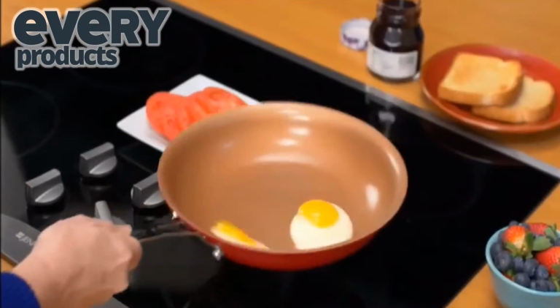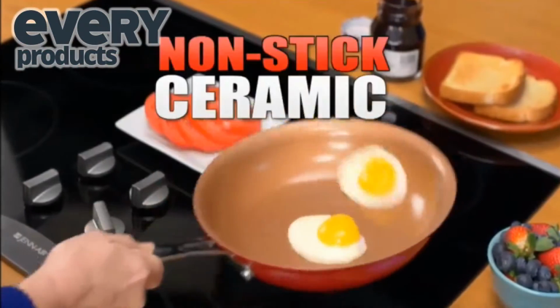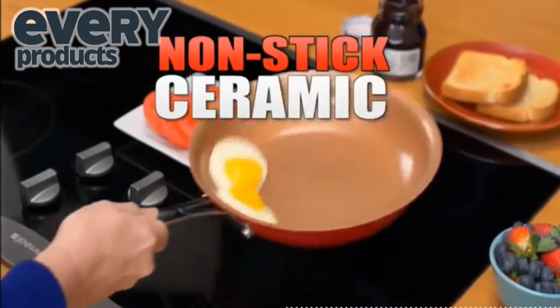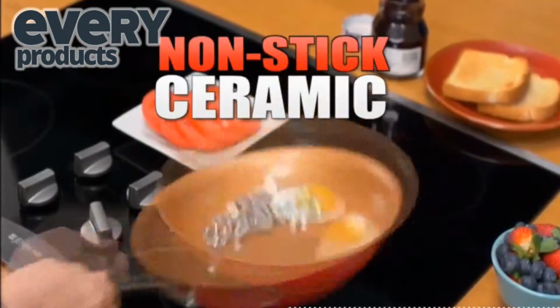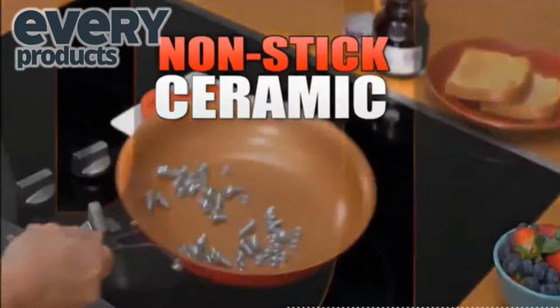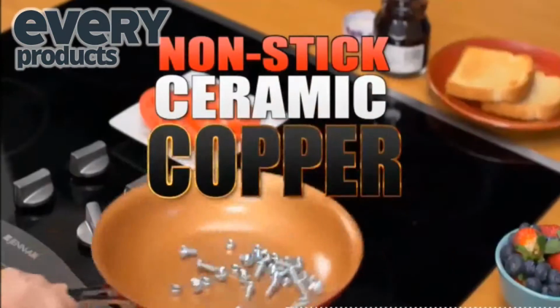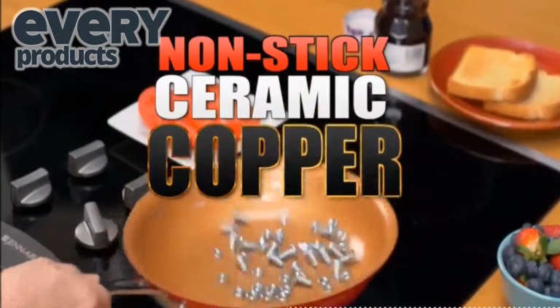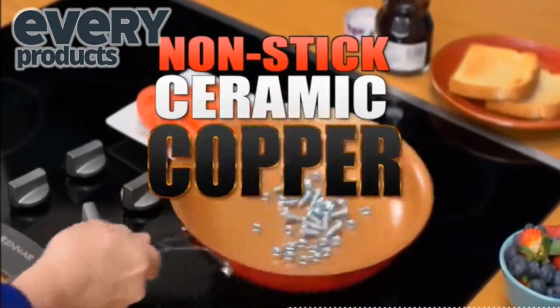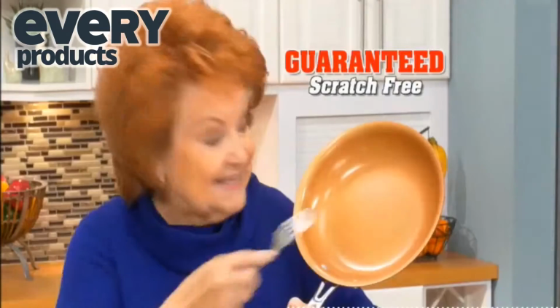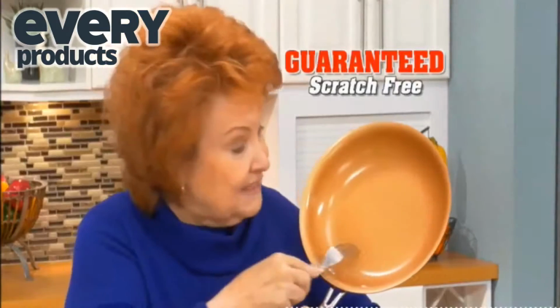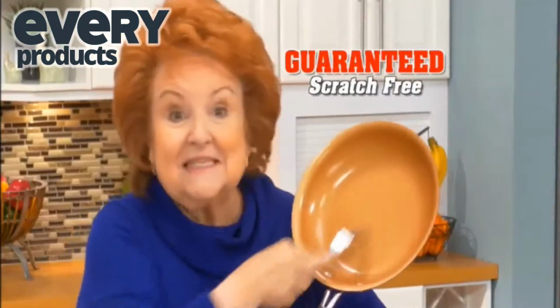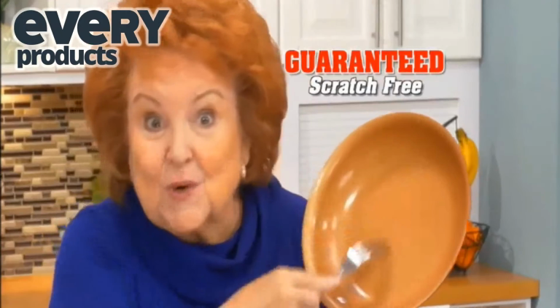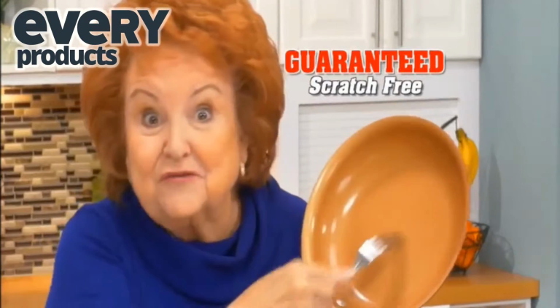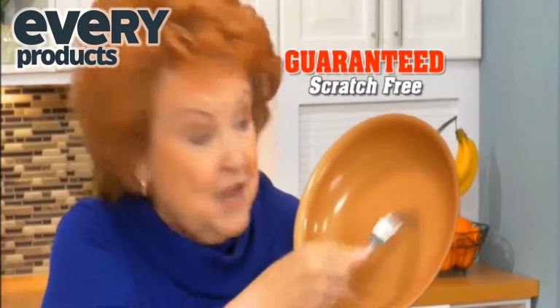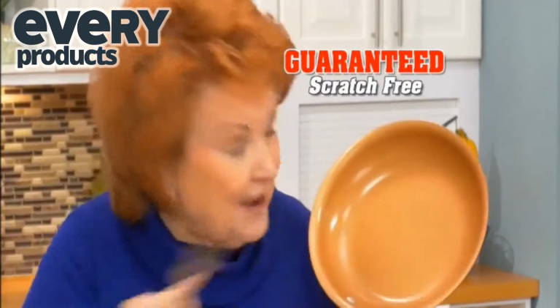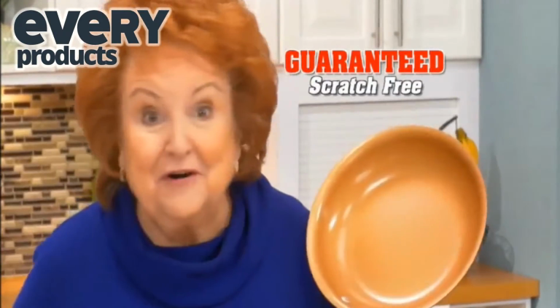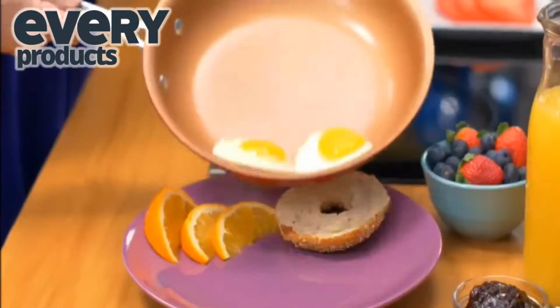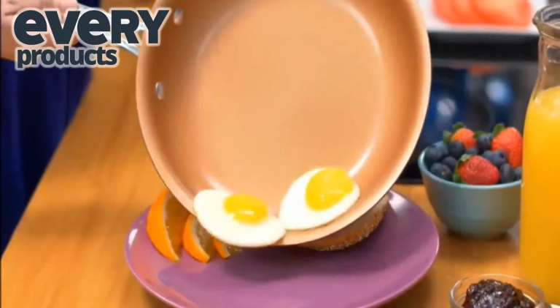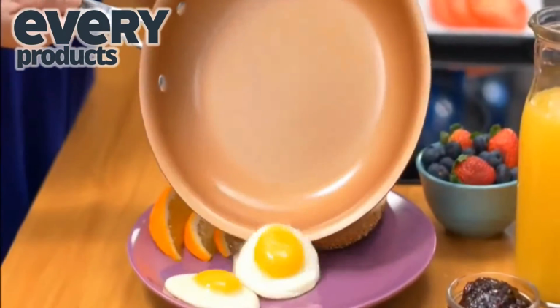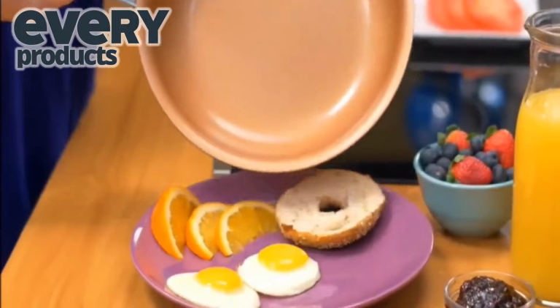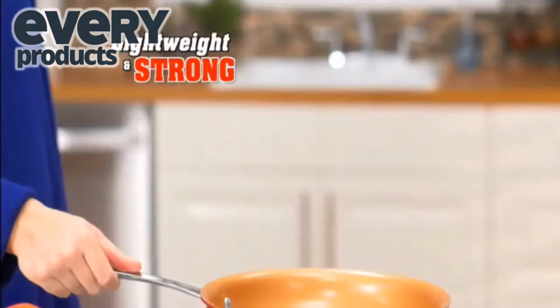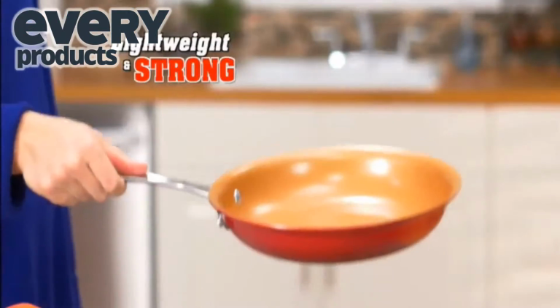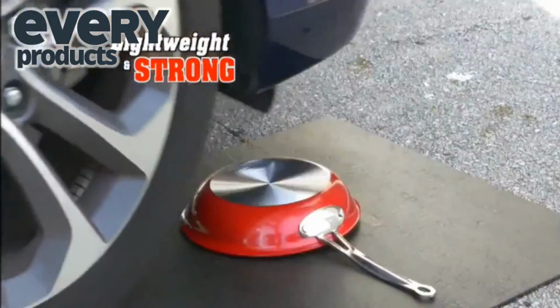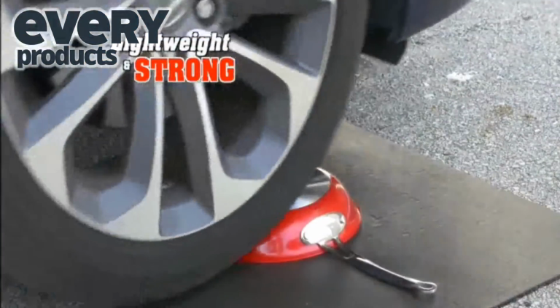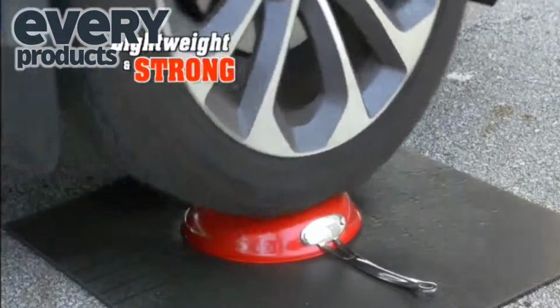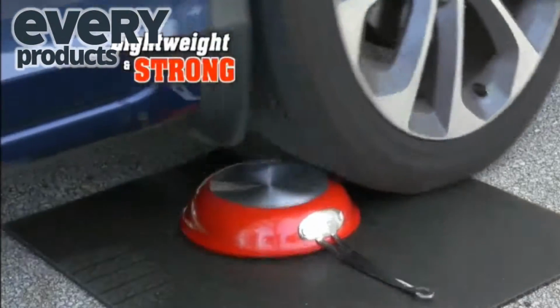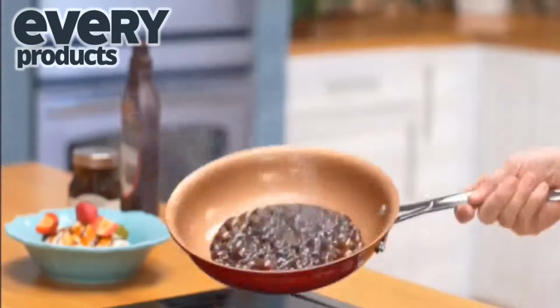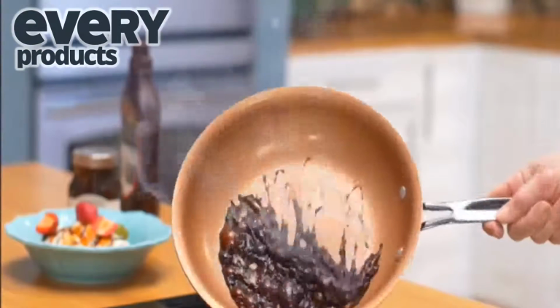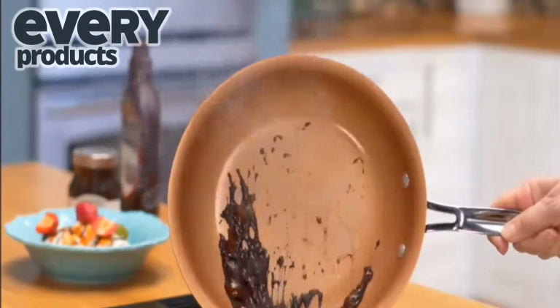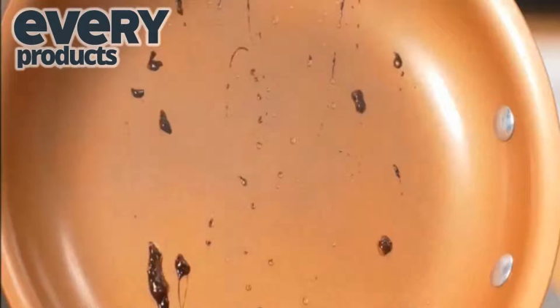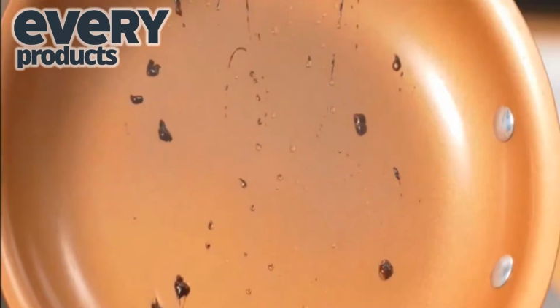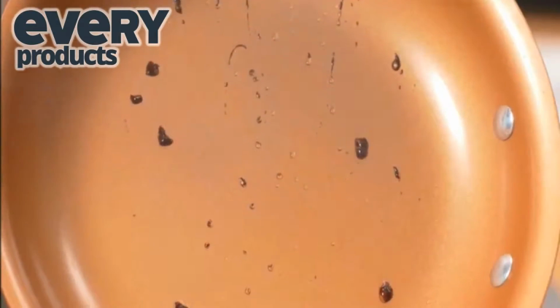A pan made with nonstick ceramic and super strong copper guarantees it stays scratch-free forever. No scratches, no sticking. It's lightweight, yet super strong, so it won't scratch, peel, or chip into your food.